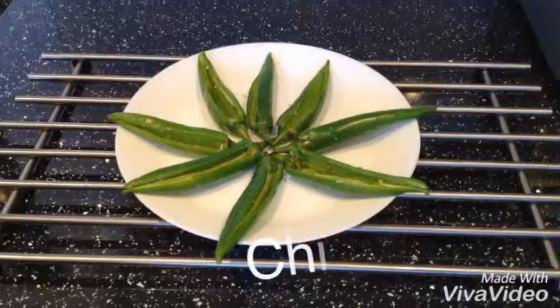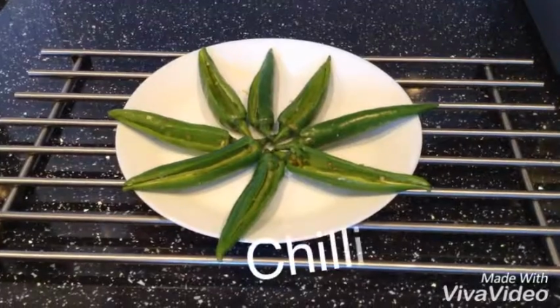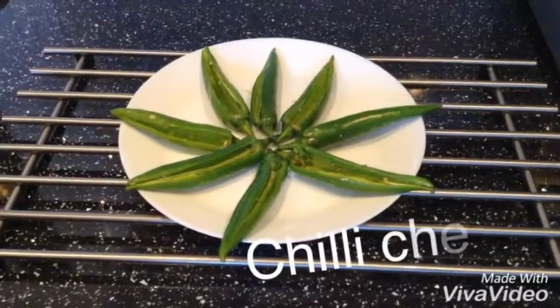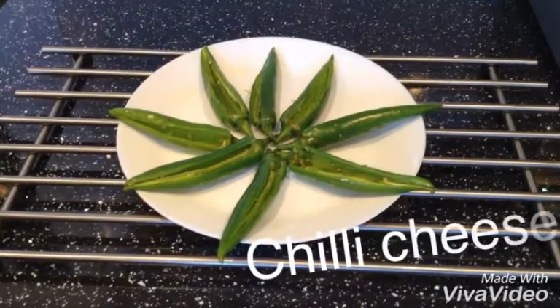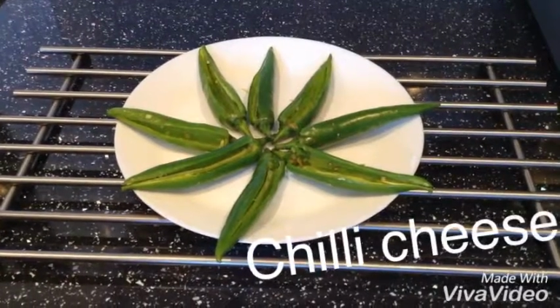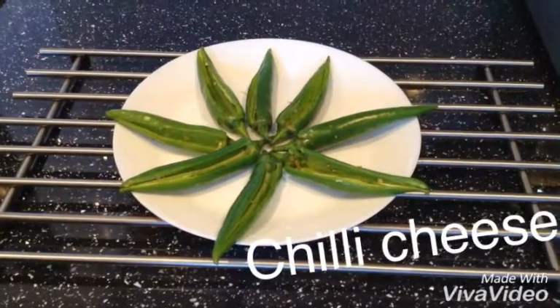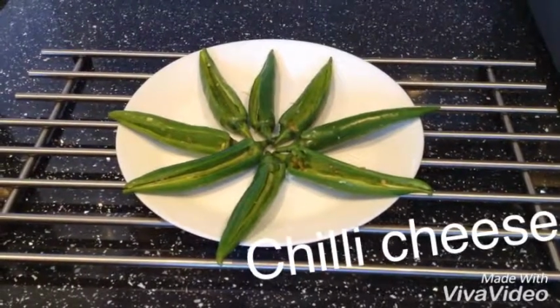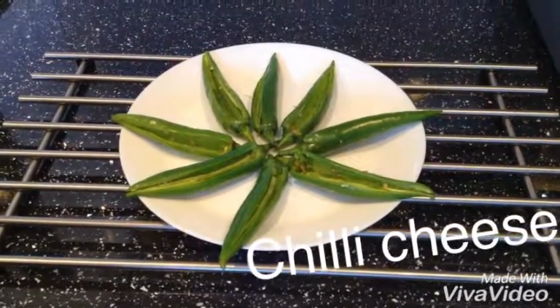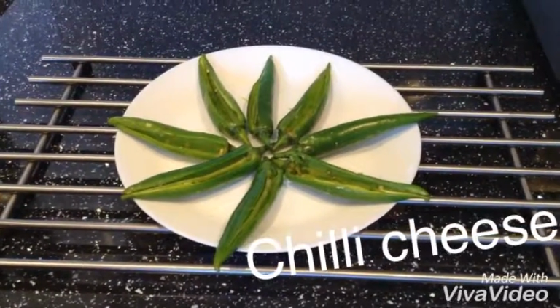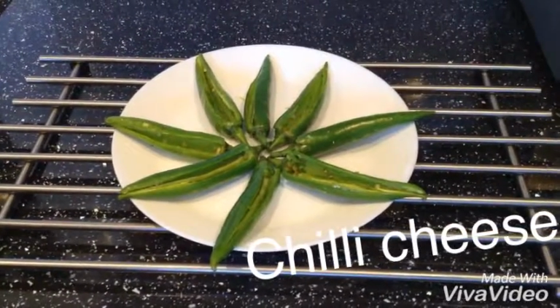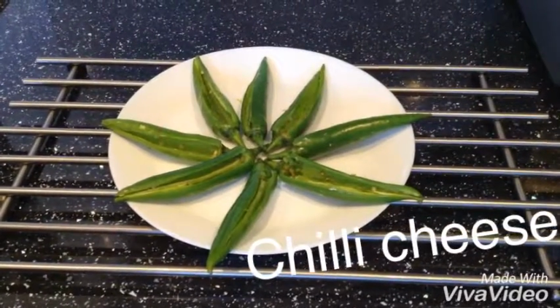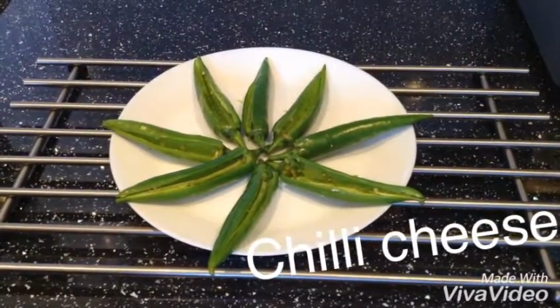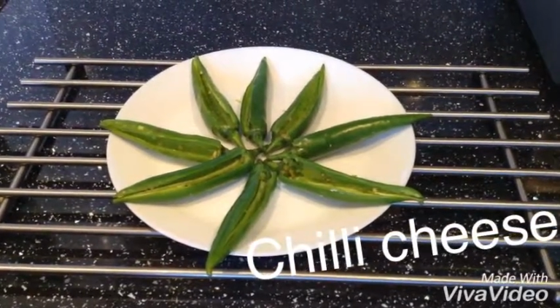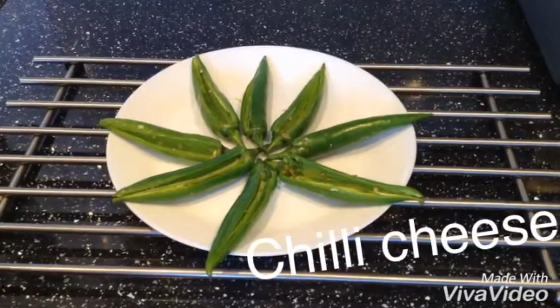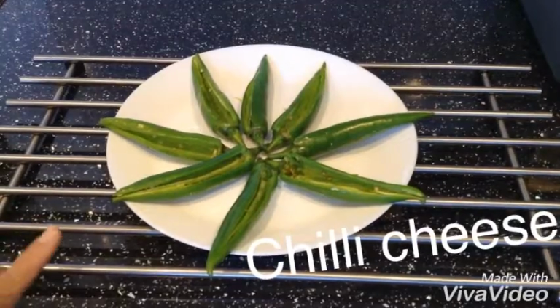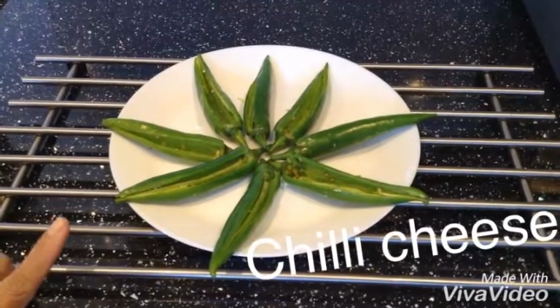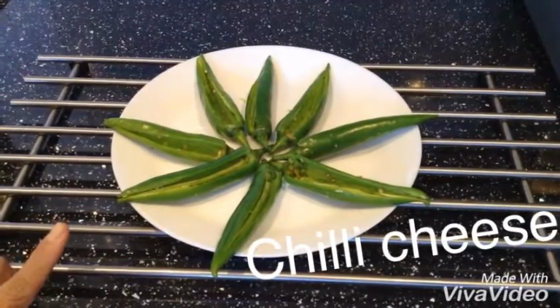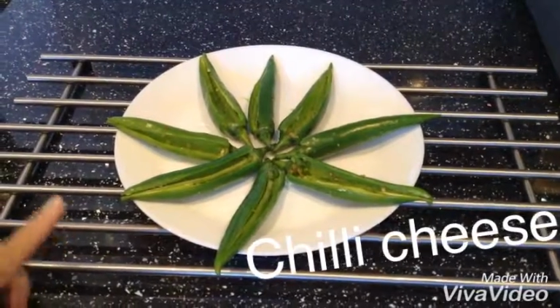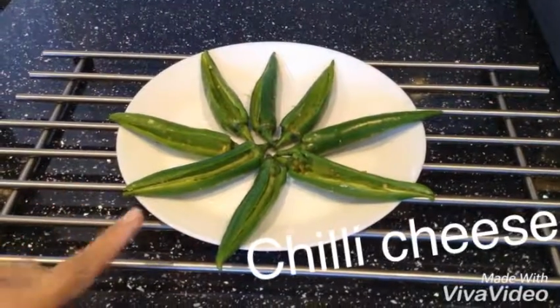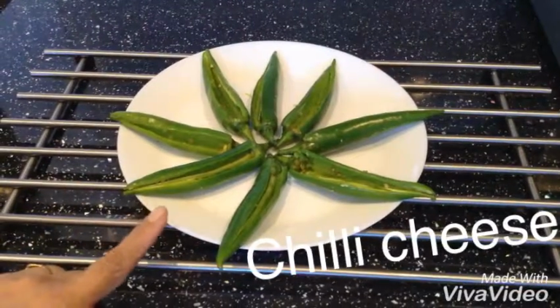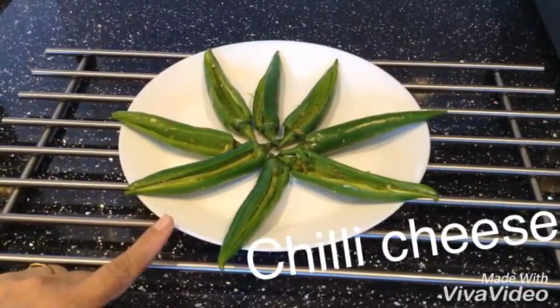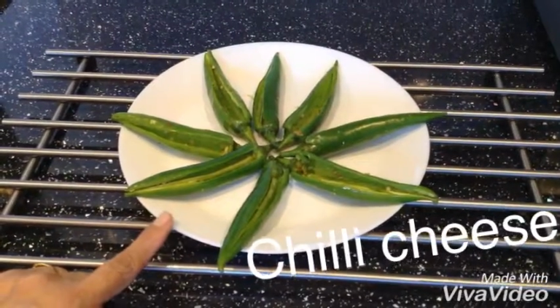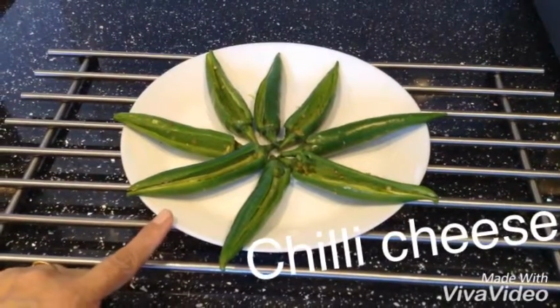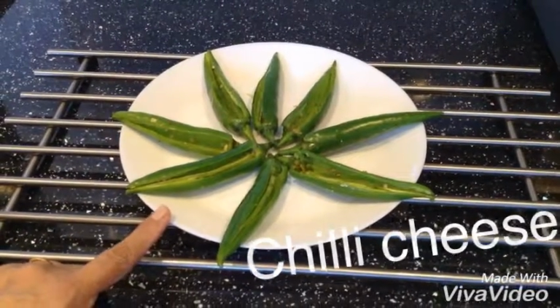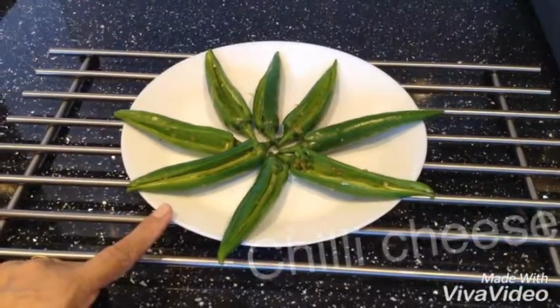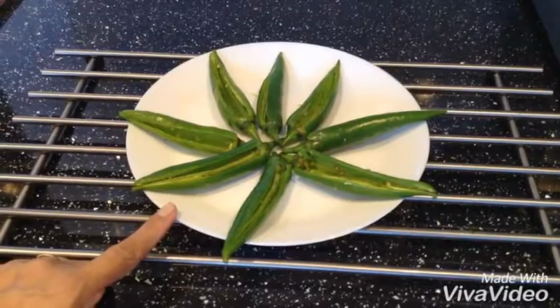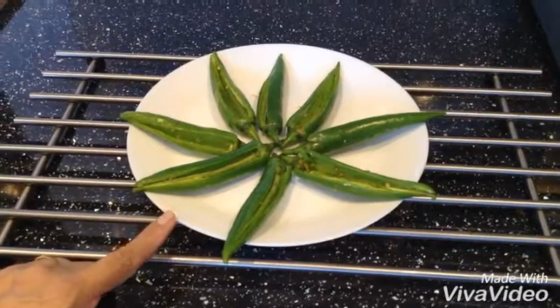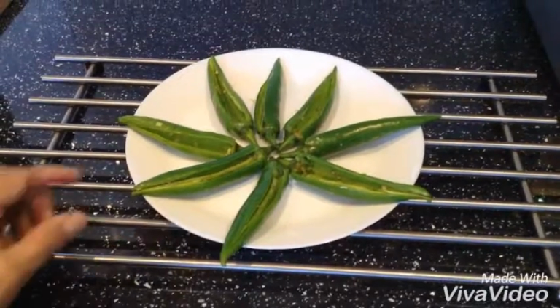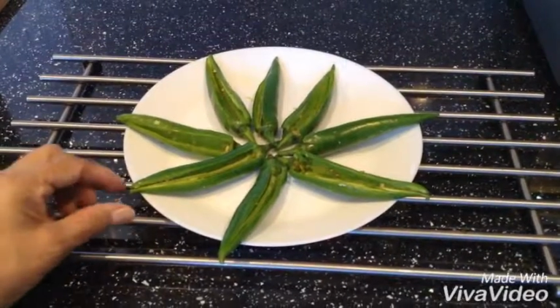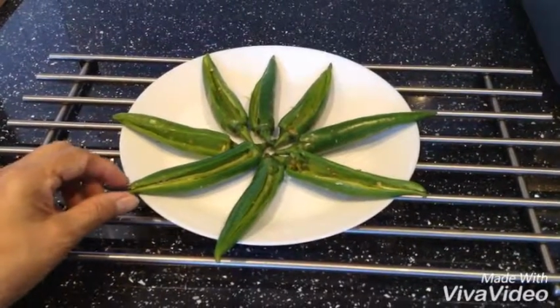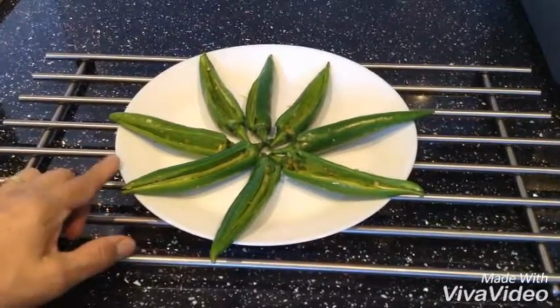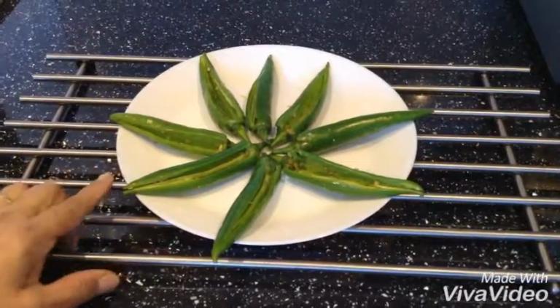I'm YouTube dish Gageji. I hope you all are well and healthy. Today I'm going to make chili cheese and I've got eight chilies here. You can use any chilies you like but I'm using these big chilies.